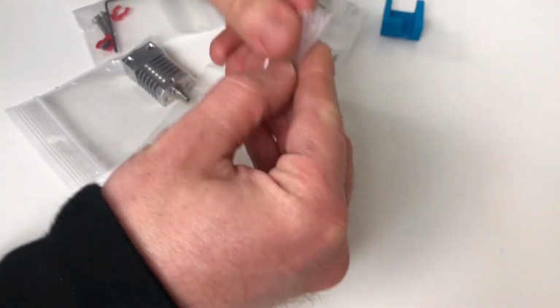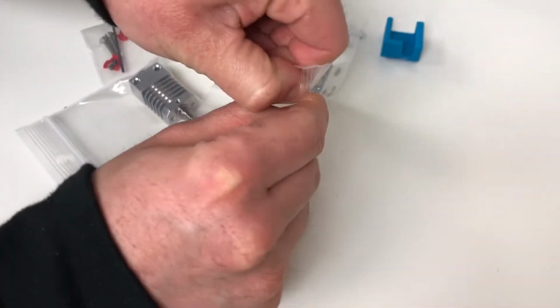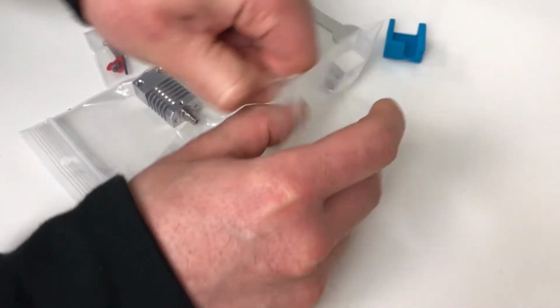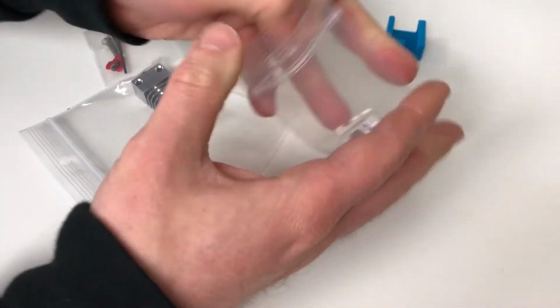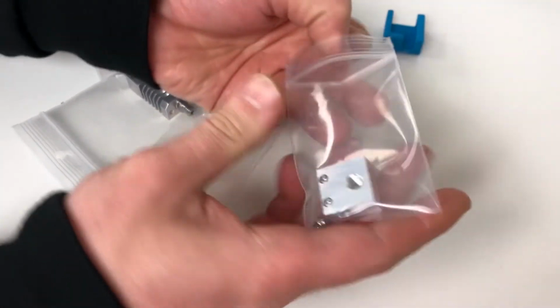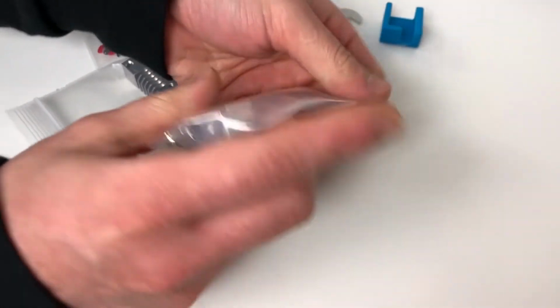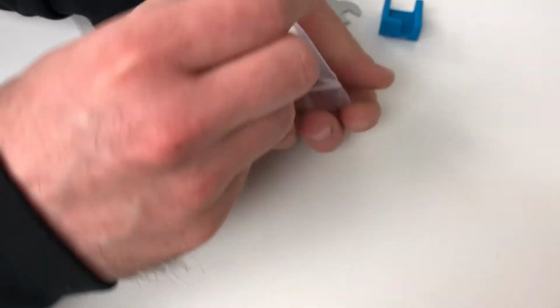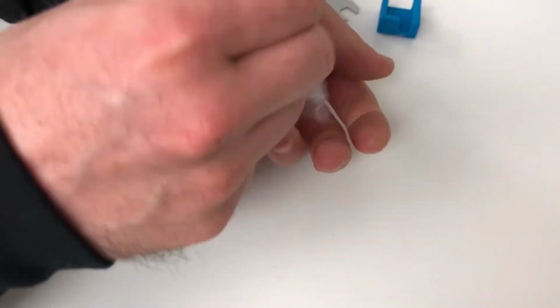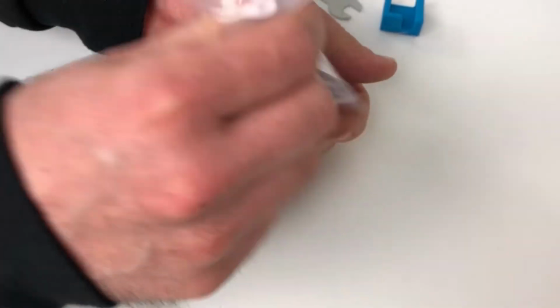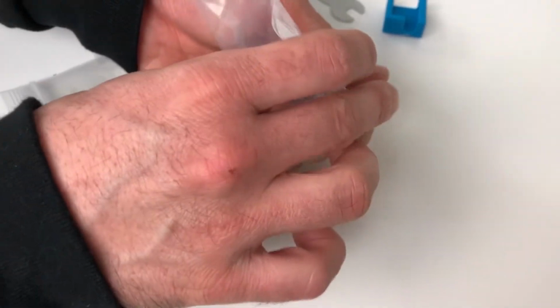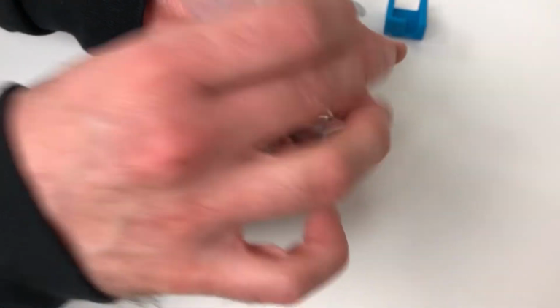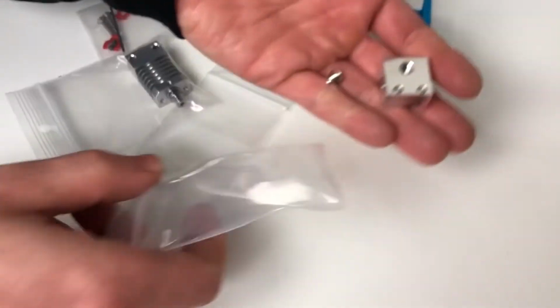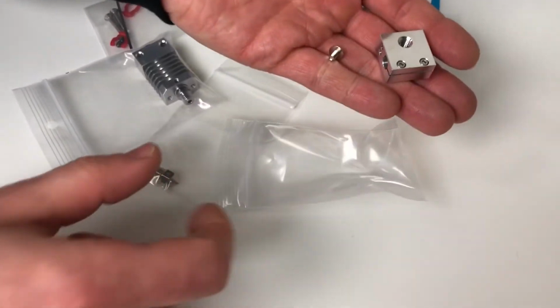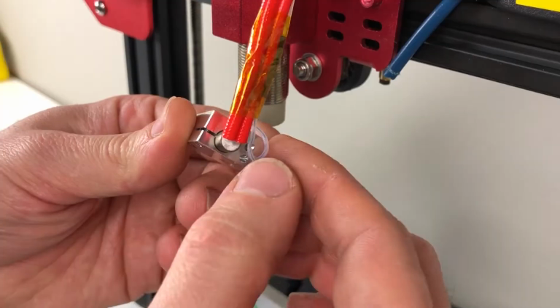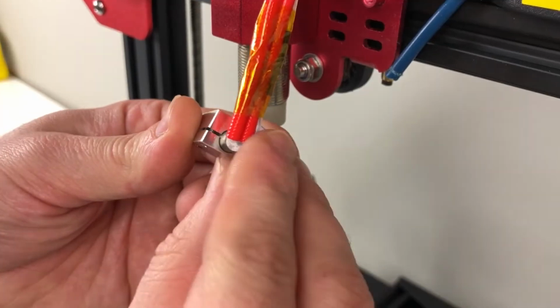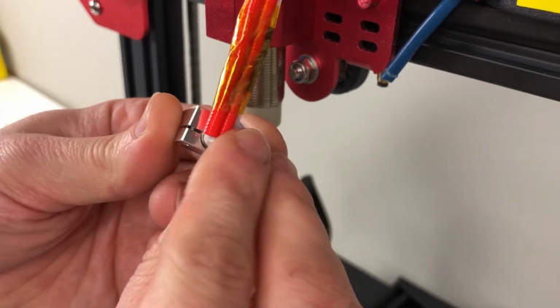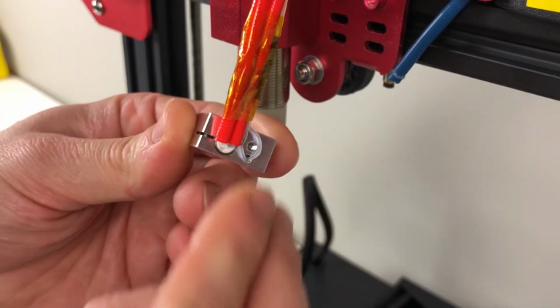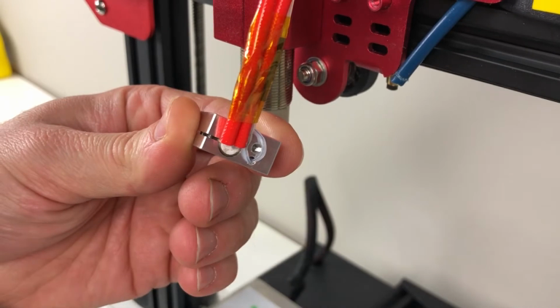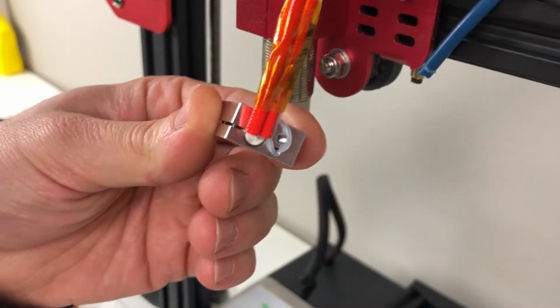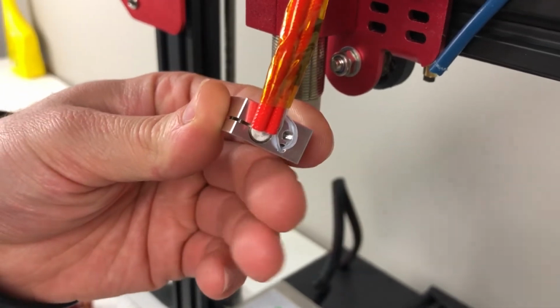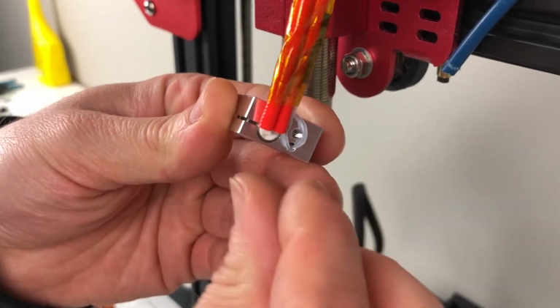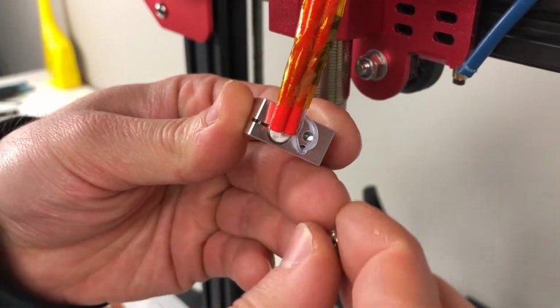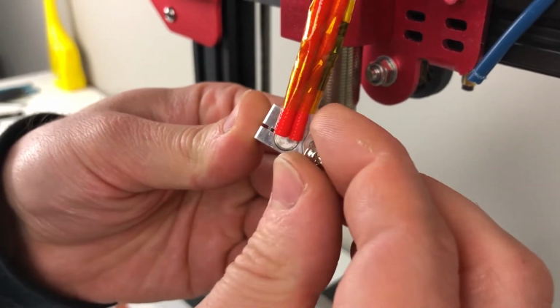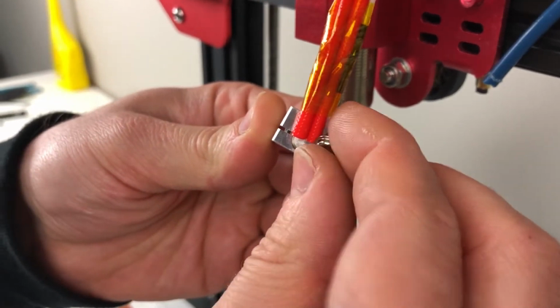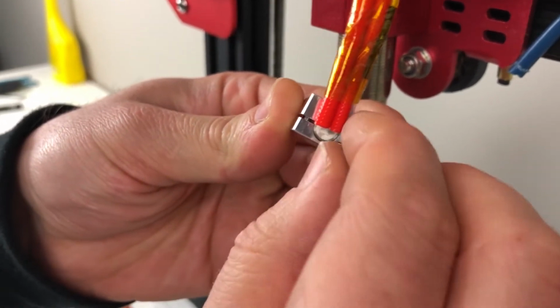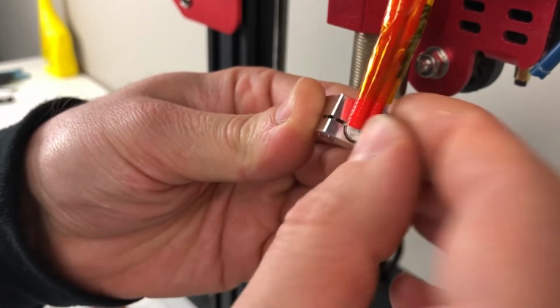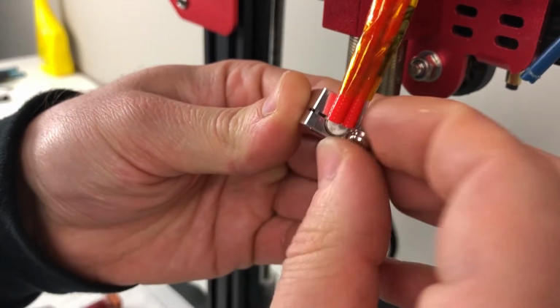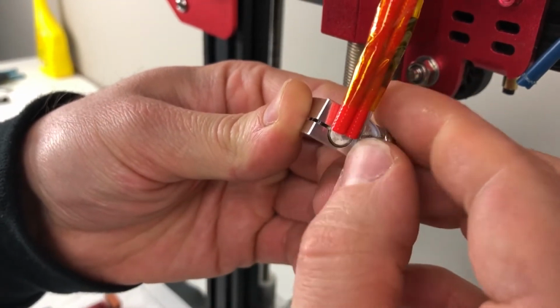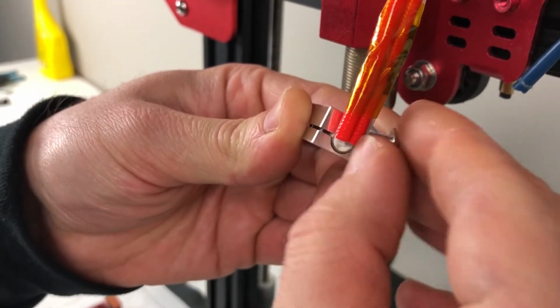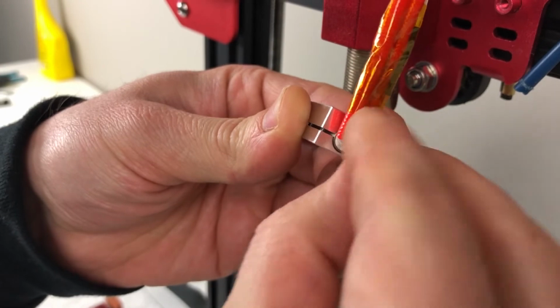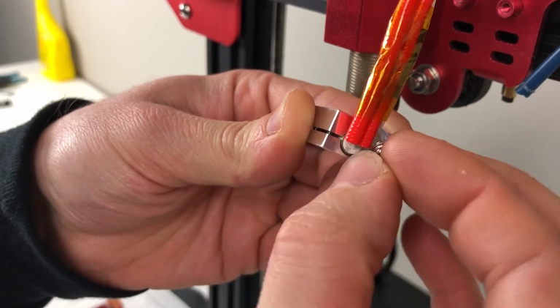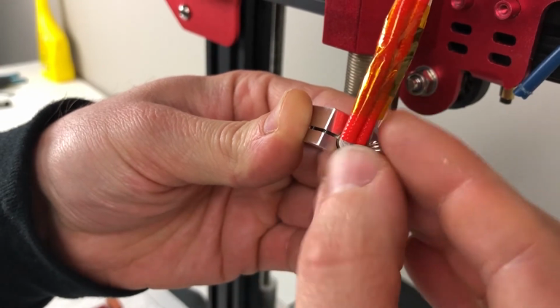Reinstall the heater cartridge and the thermistor on the new heater block. Again, be careful with the wires. Make sure not to over-tighten the thermistor screw, as this can damage and shorten the signal wires.